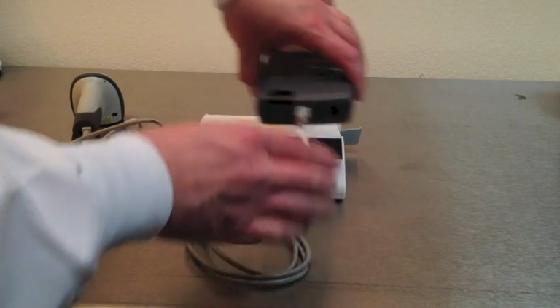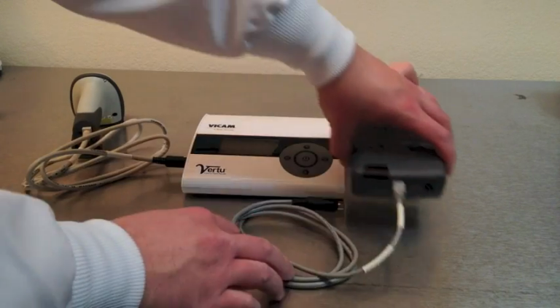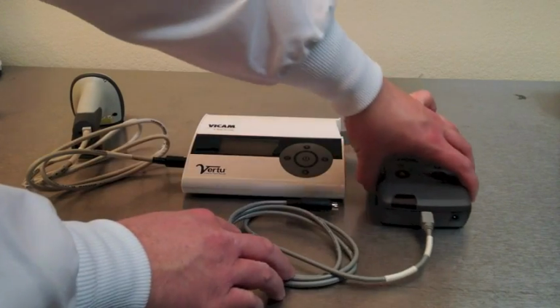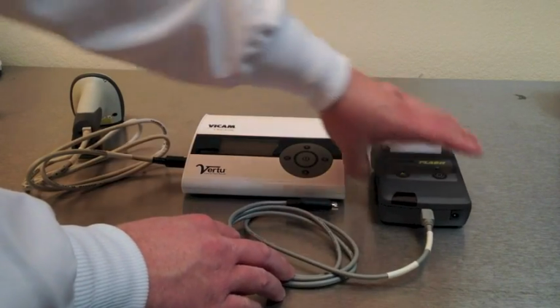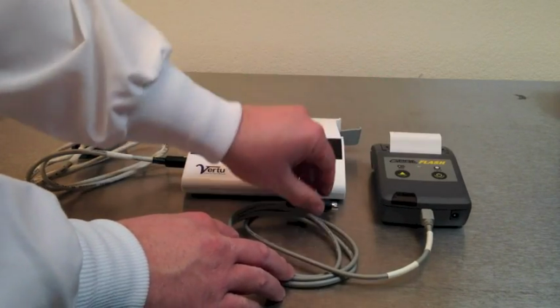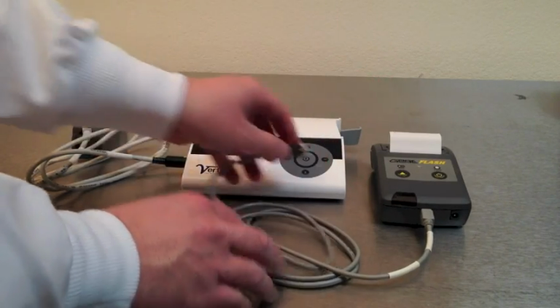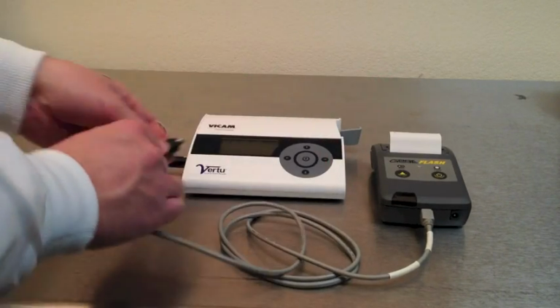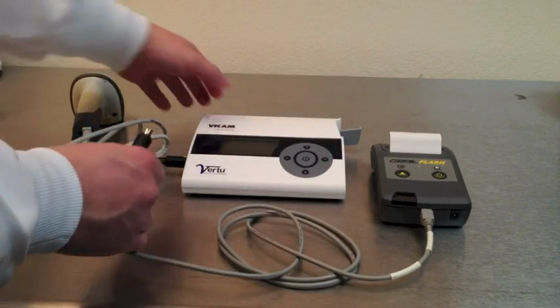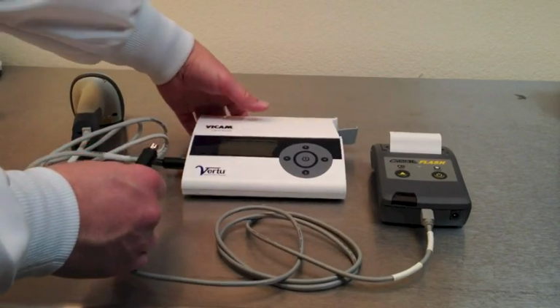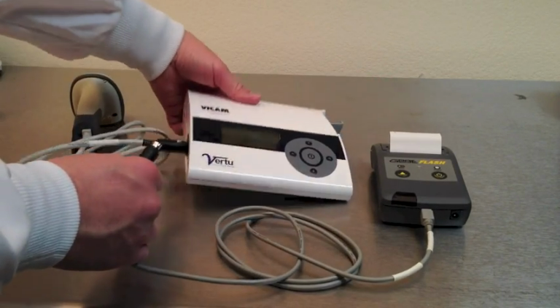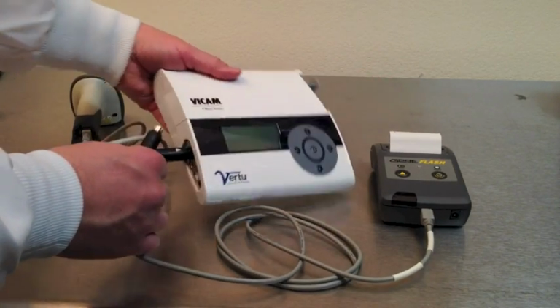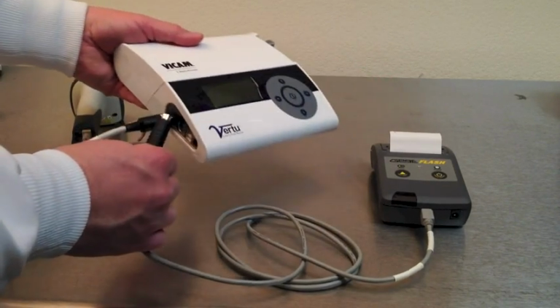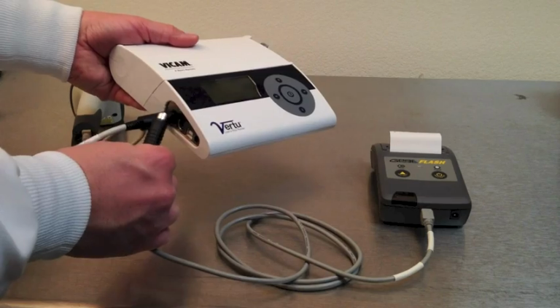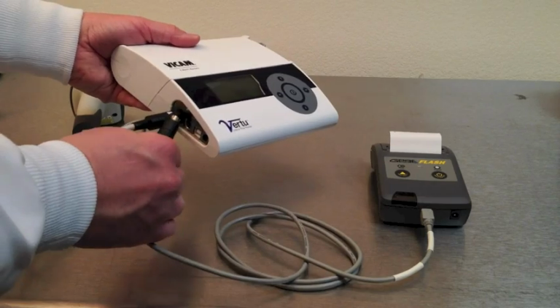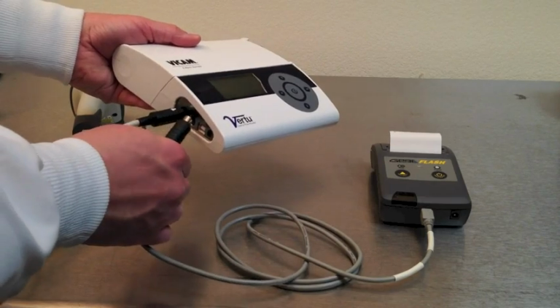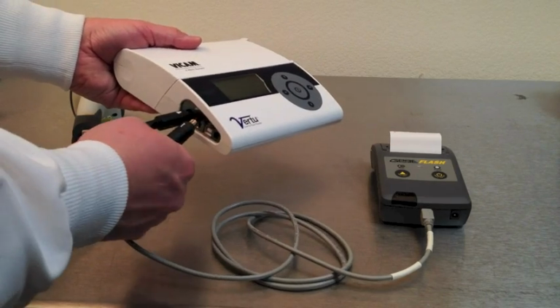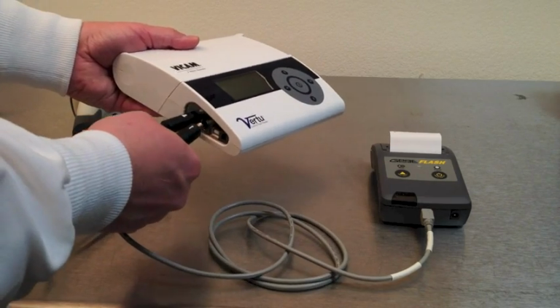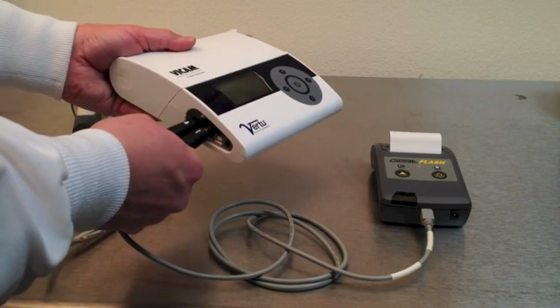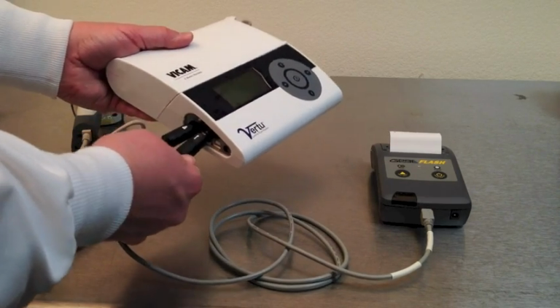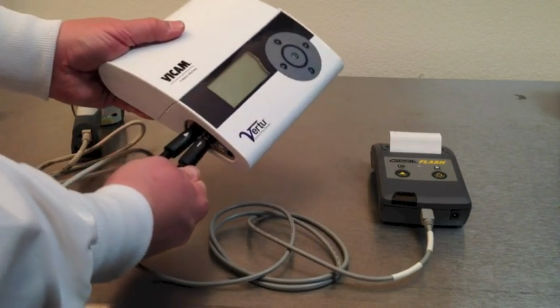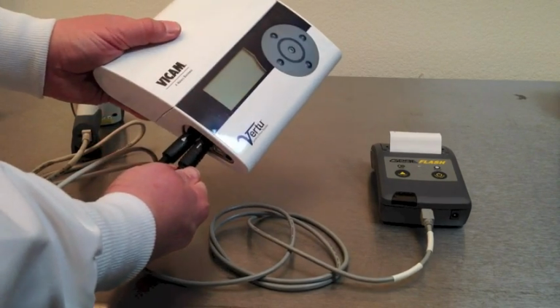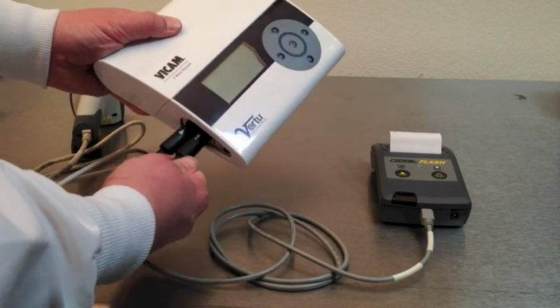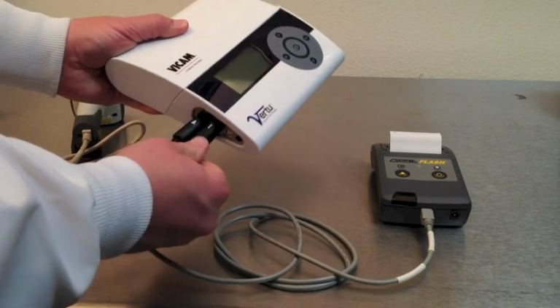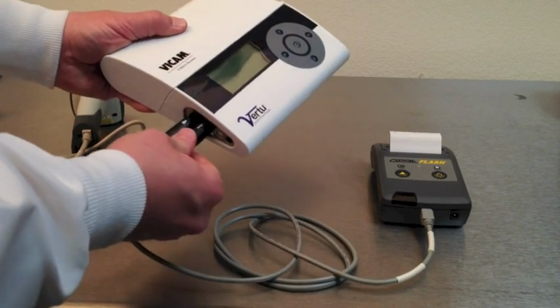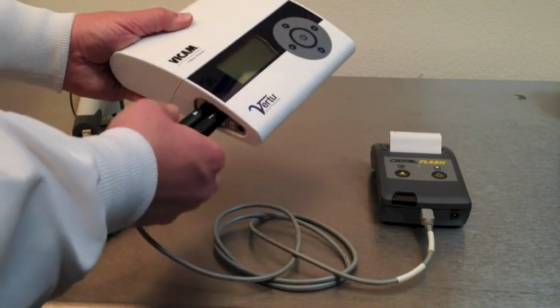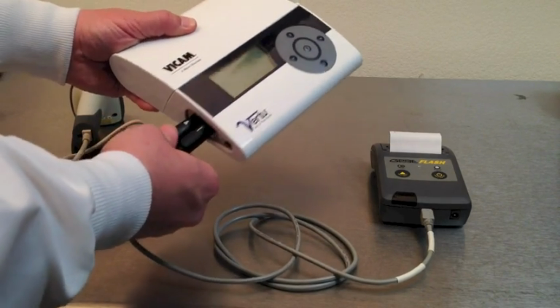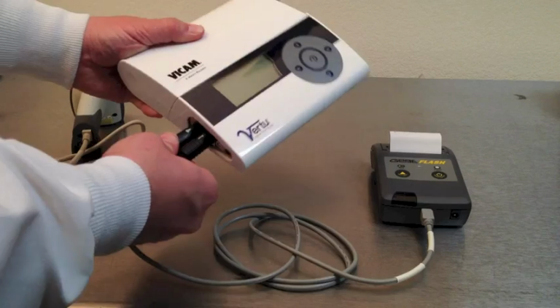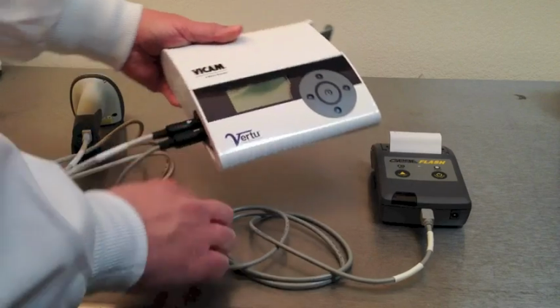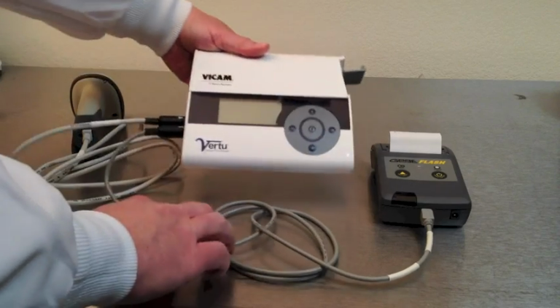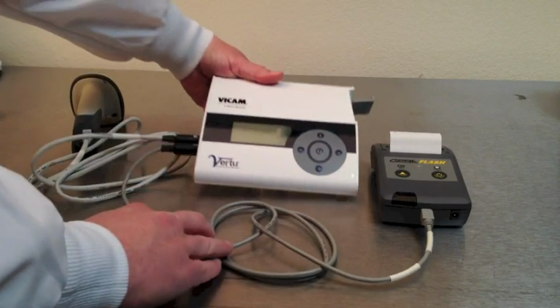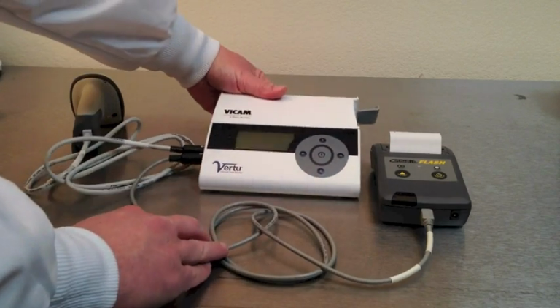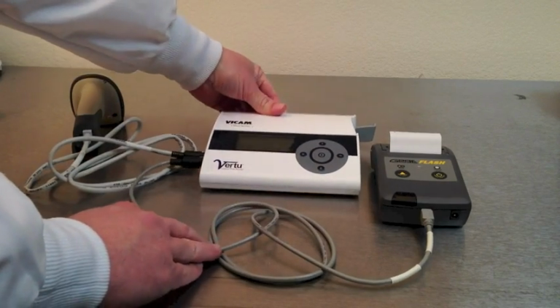Plug the USB port to the bottom of the printer and then plug it into the other port on the side of the Vertu. You'll also see a power supply on the side of the Vertu. You can plug this in to charge the rechargeable battery.